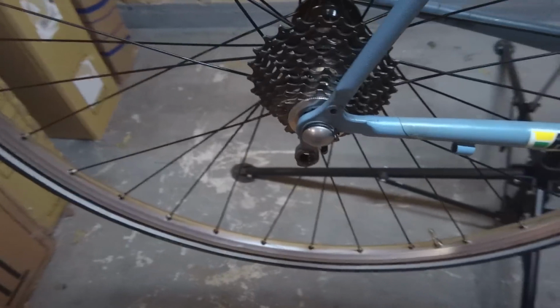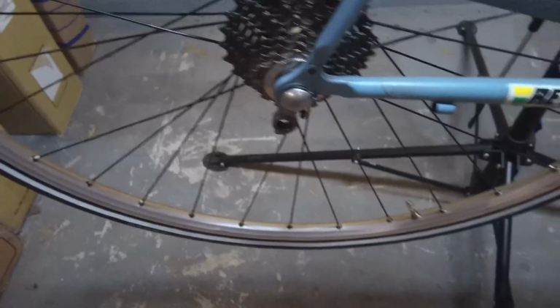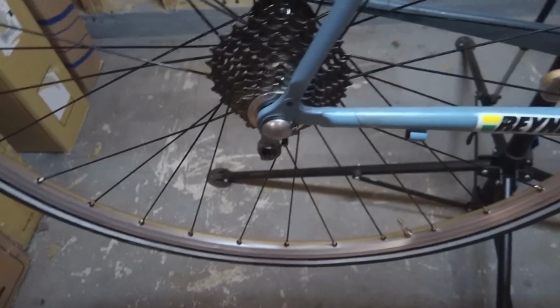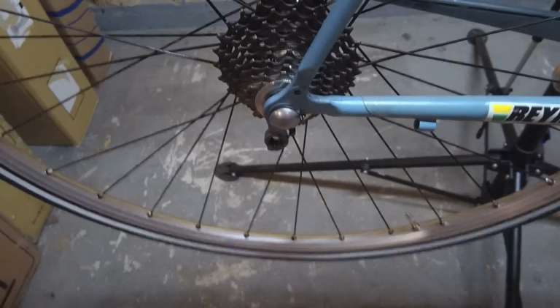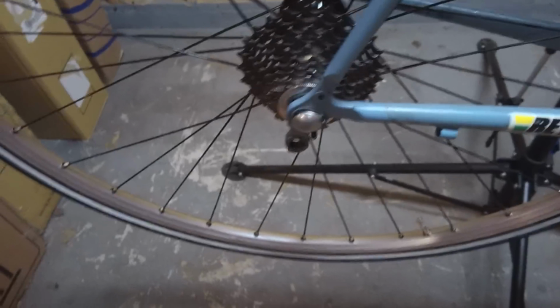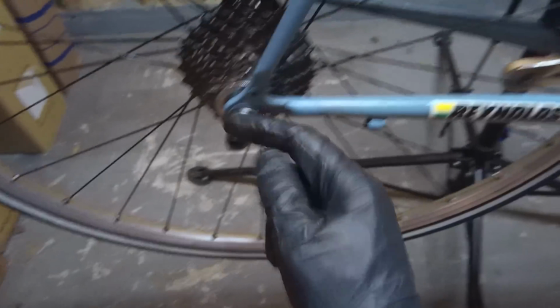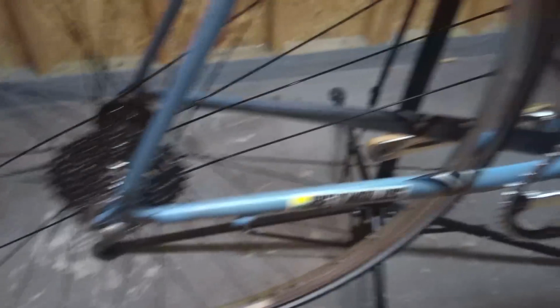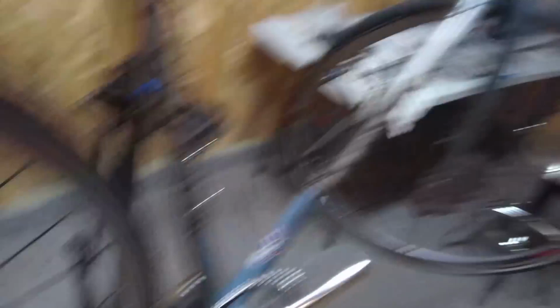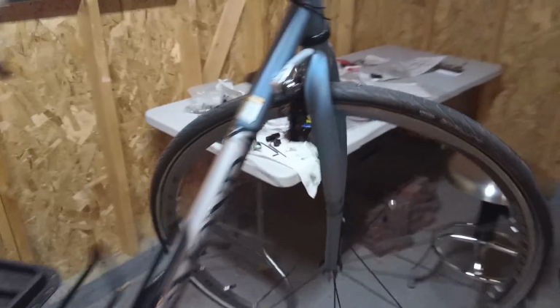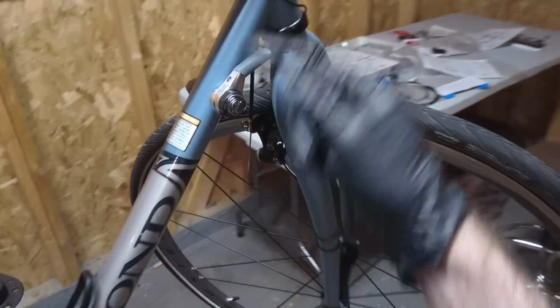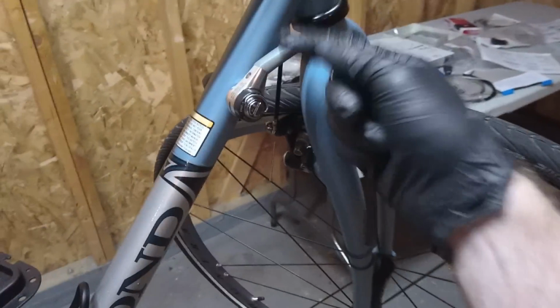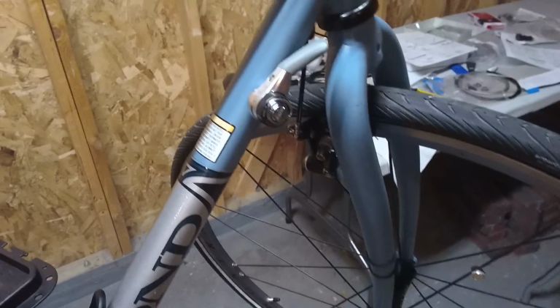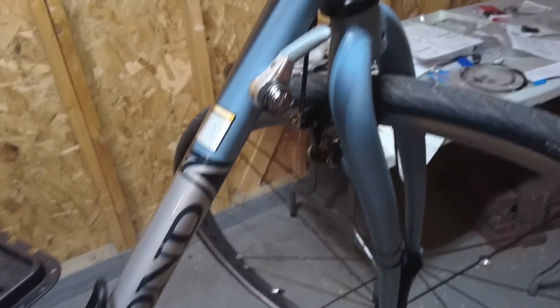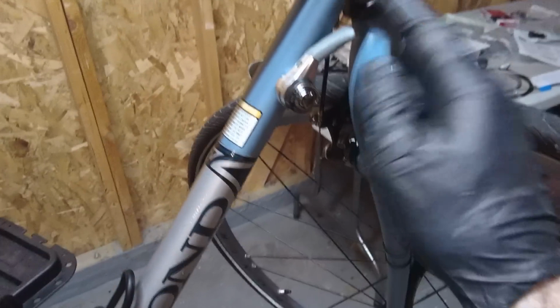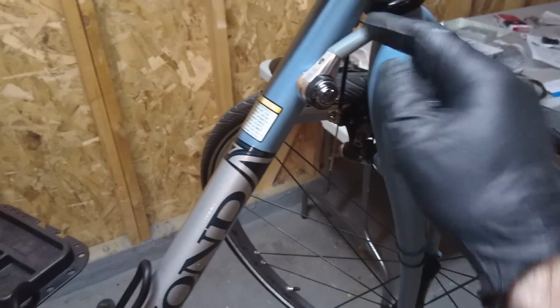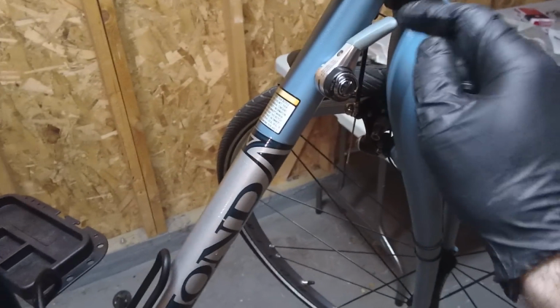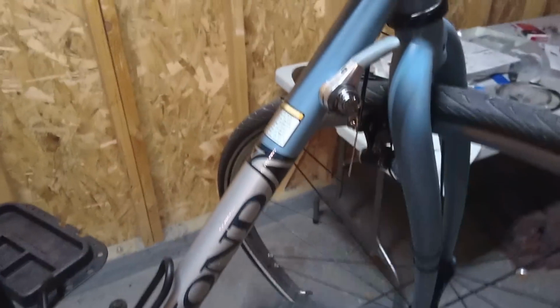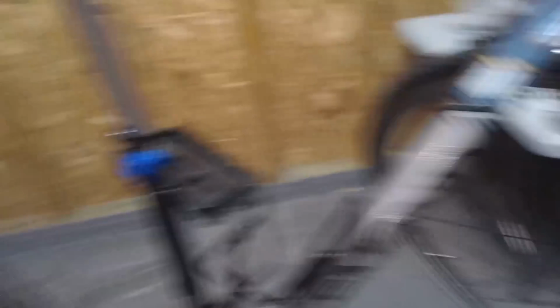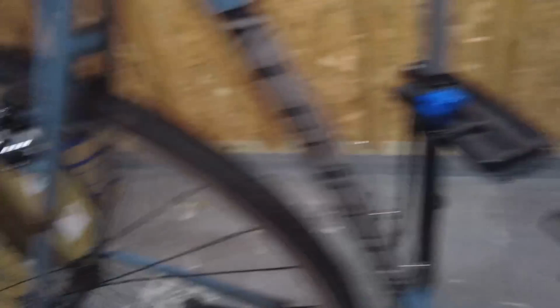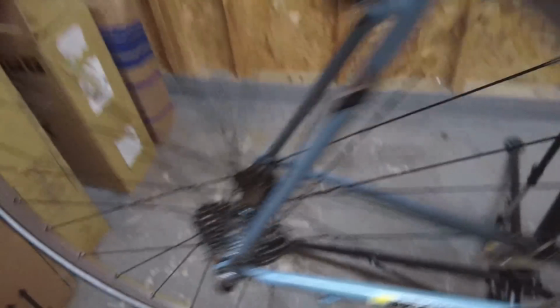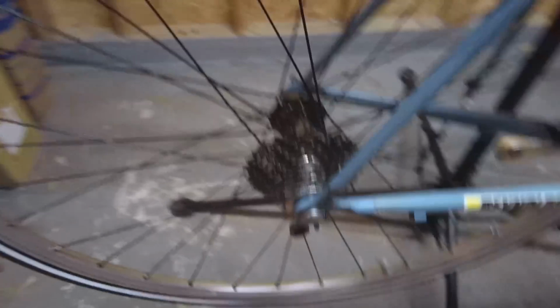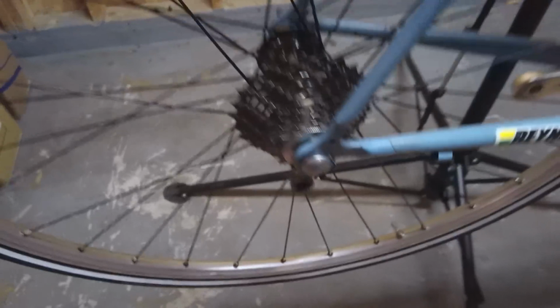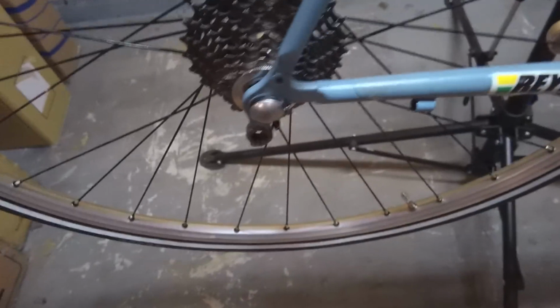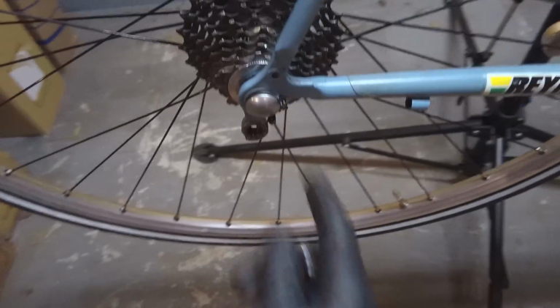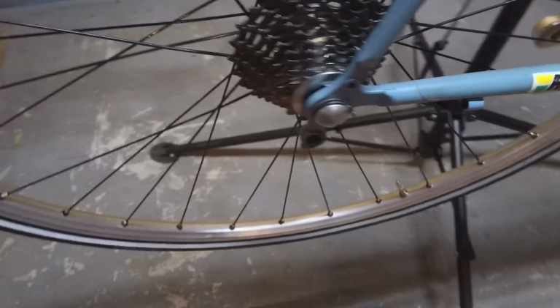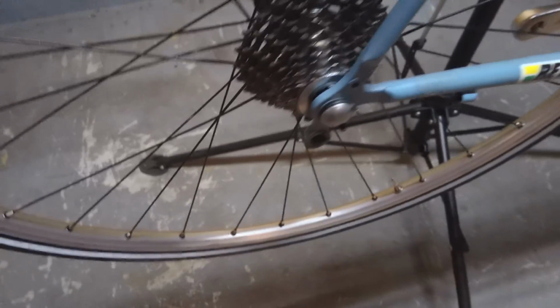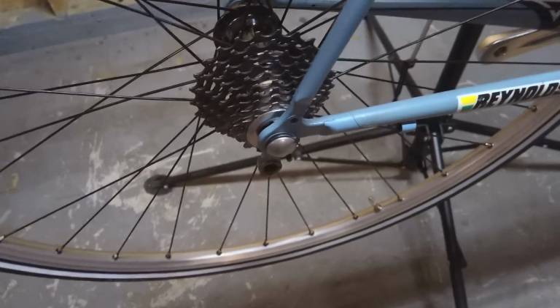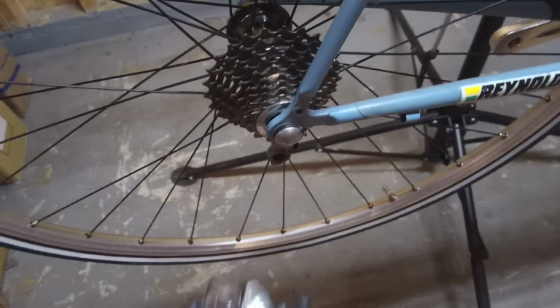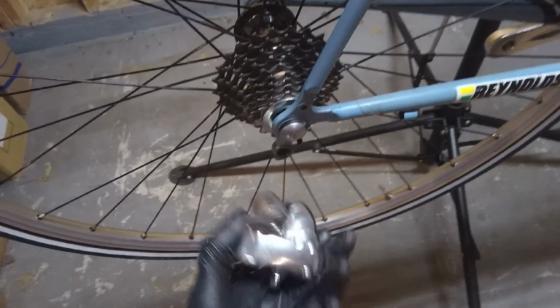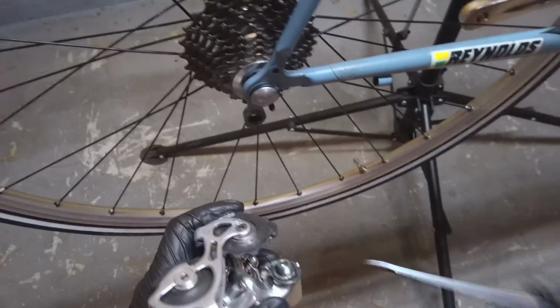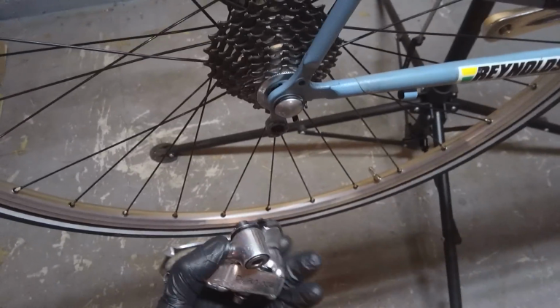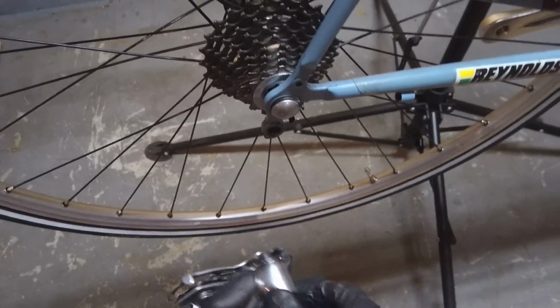I'm going to mount the rear derailleur. I already got my shift lever installed up here, my shifter on the down tube. So I'm going to install the rear derailleur down here on the hanger and screw it in. I already greased the thread.